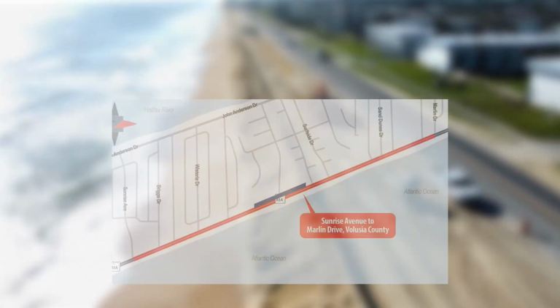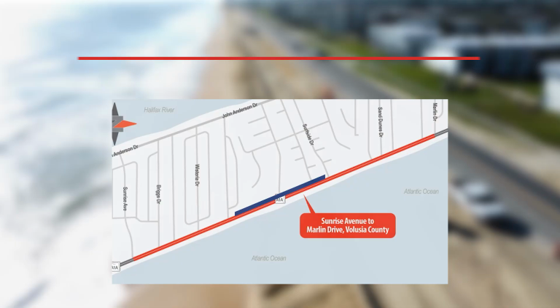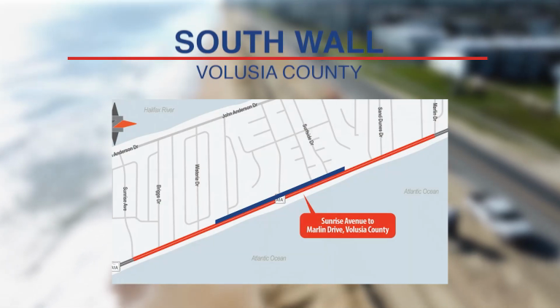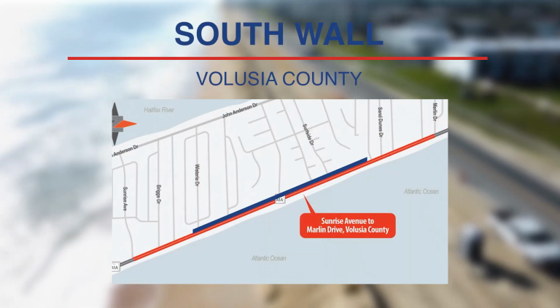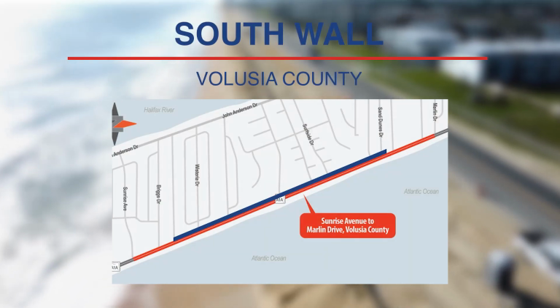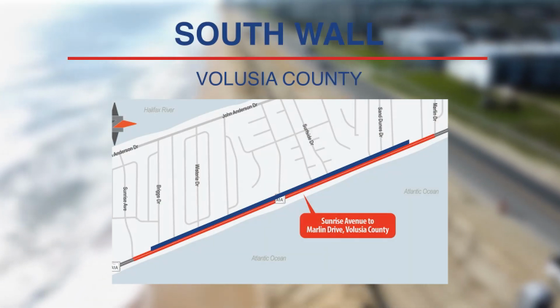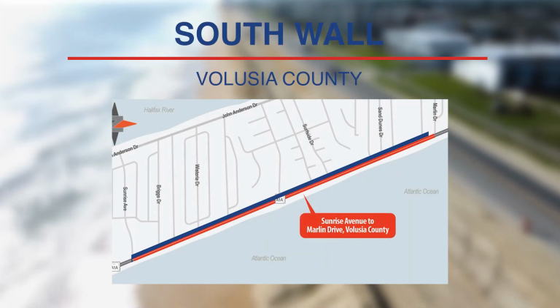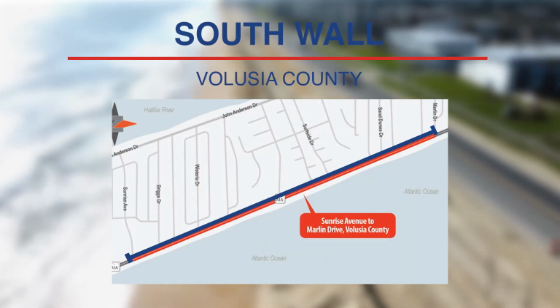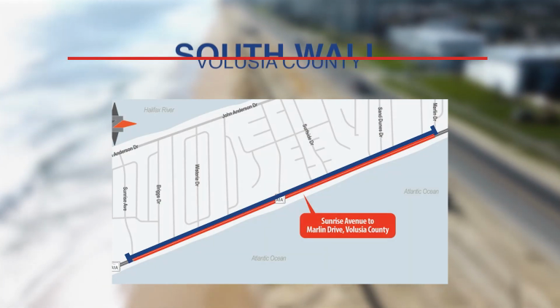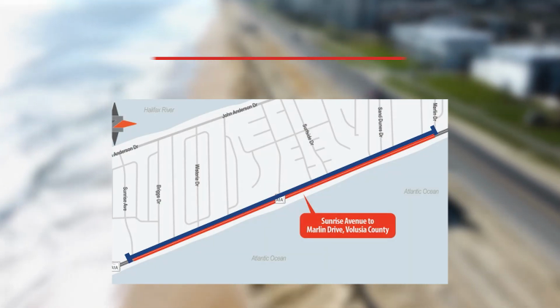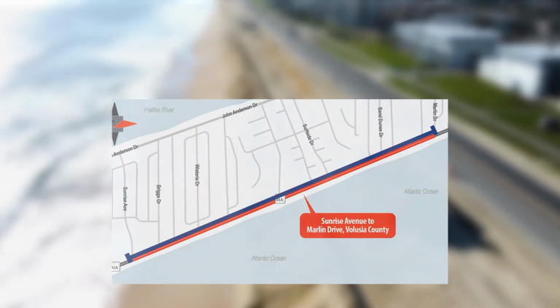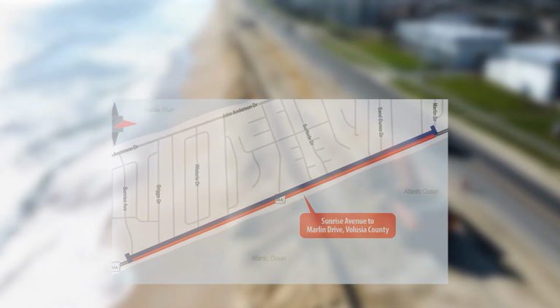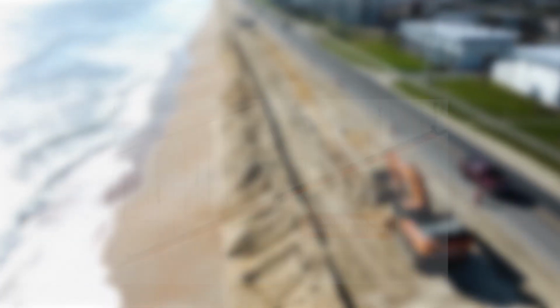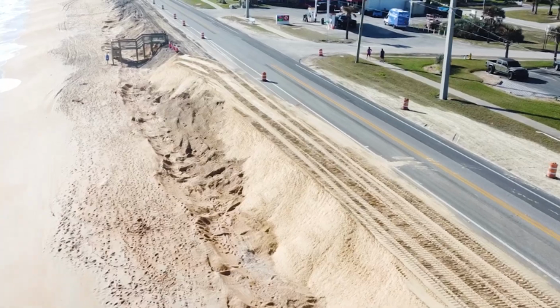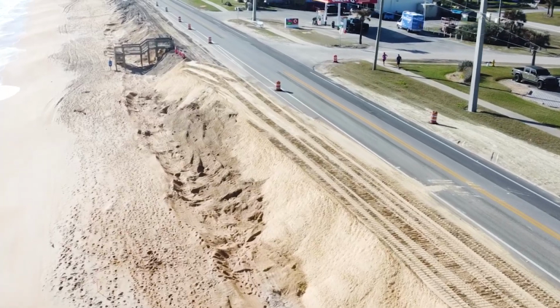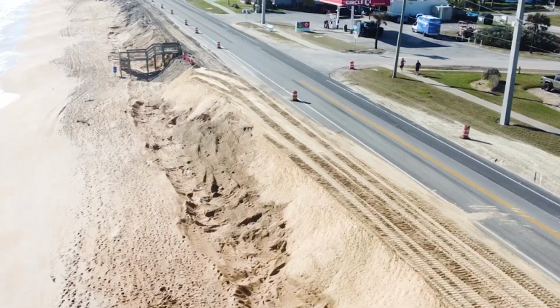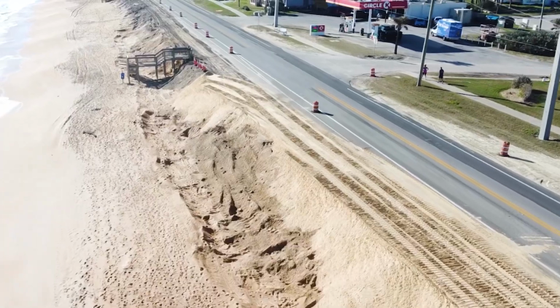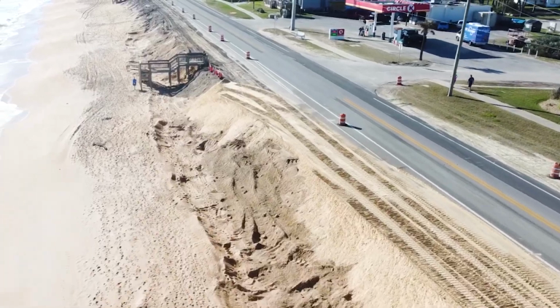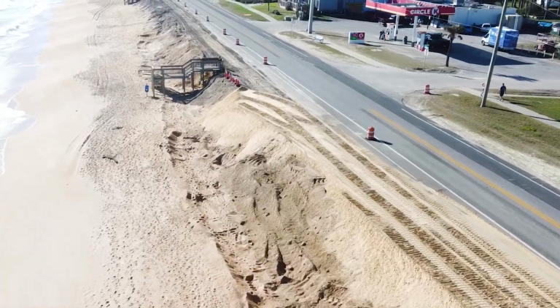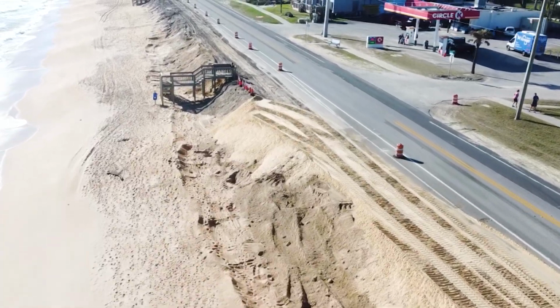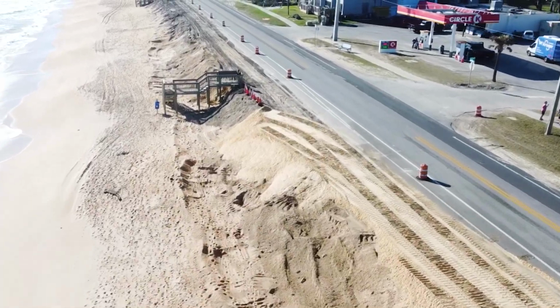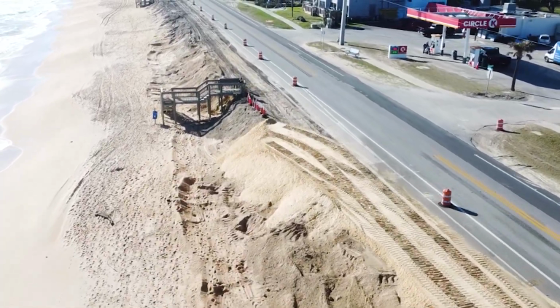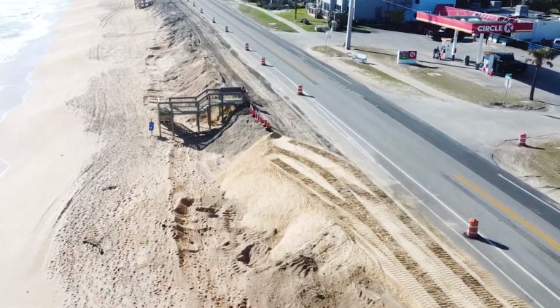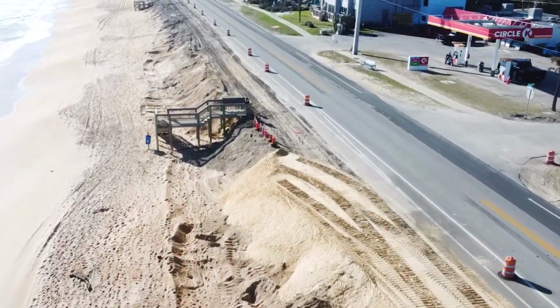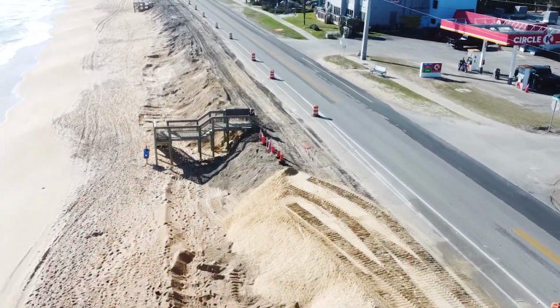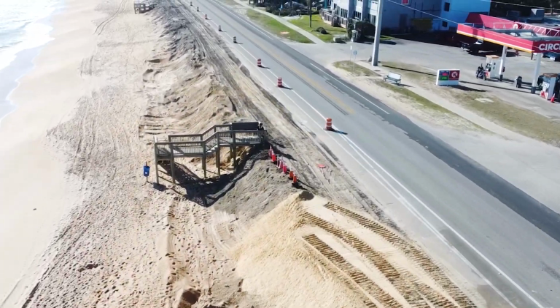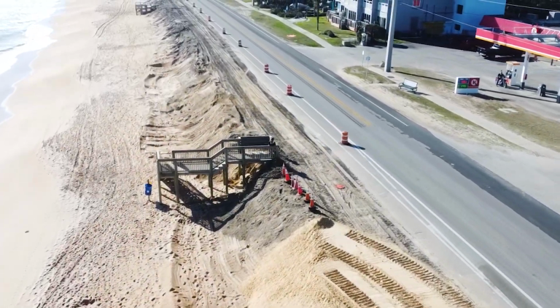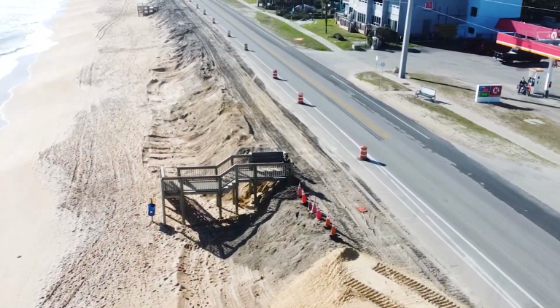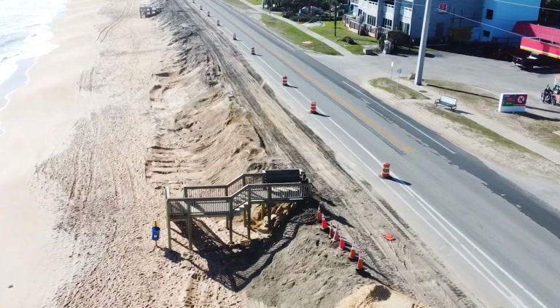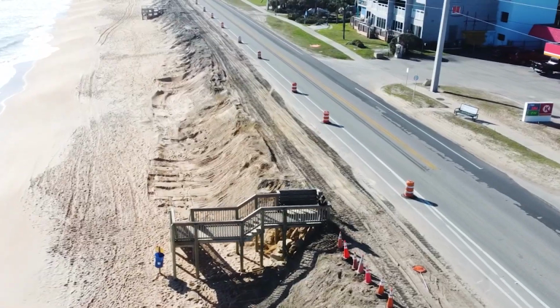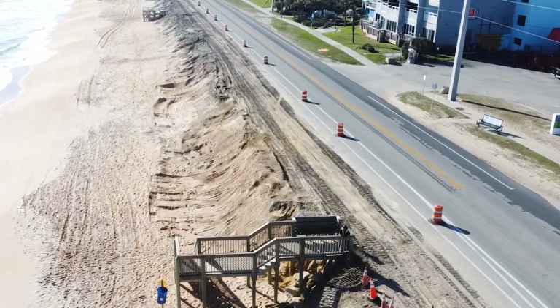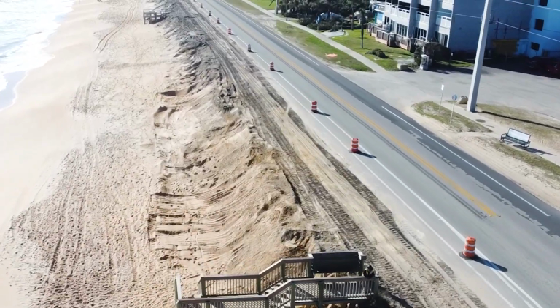Construction on the southern wall in Volusia County began in September and is moving quickly. The contractor has been working closely with community partners and residents to coordinate access to the beach and expedite construction in preparation for hurricane season.